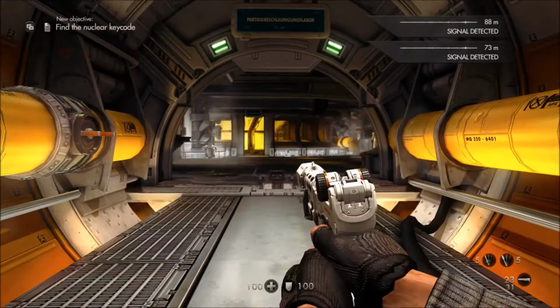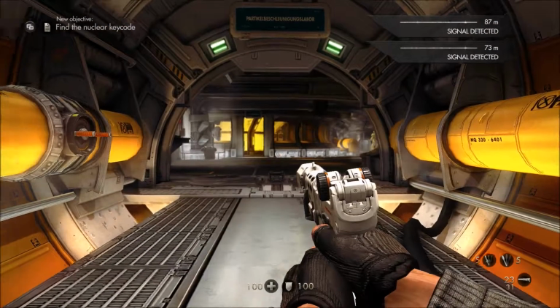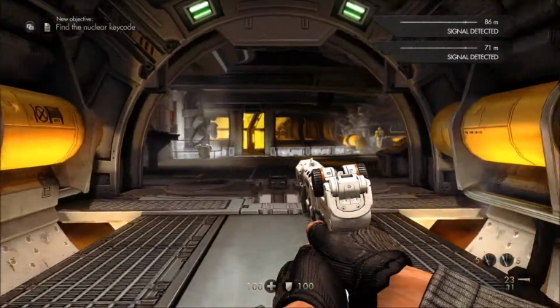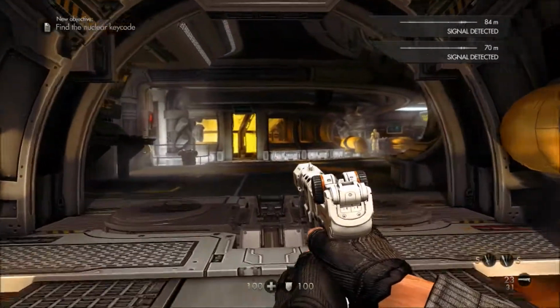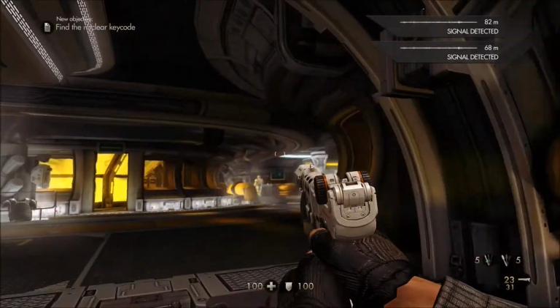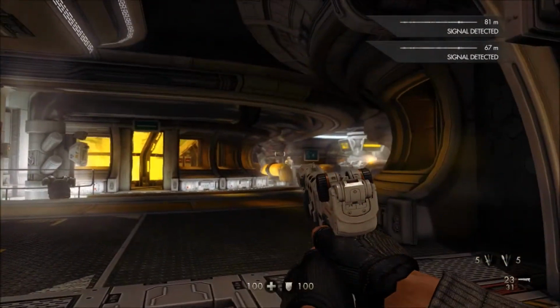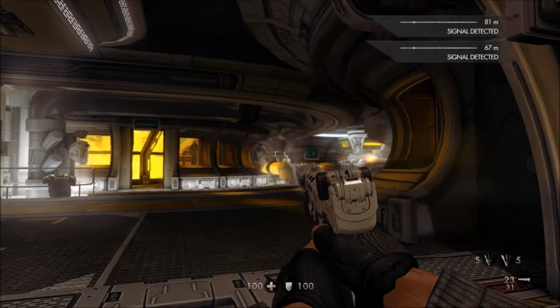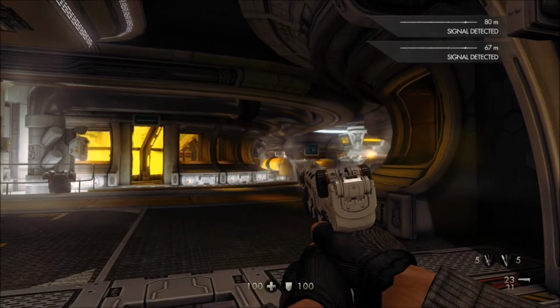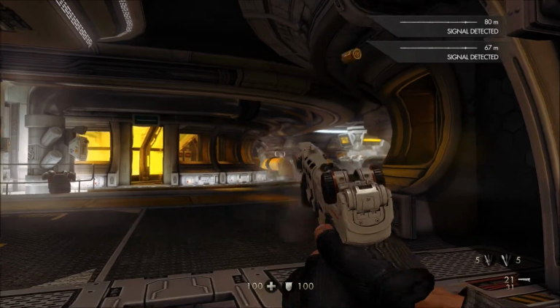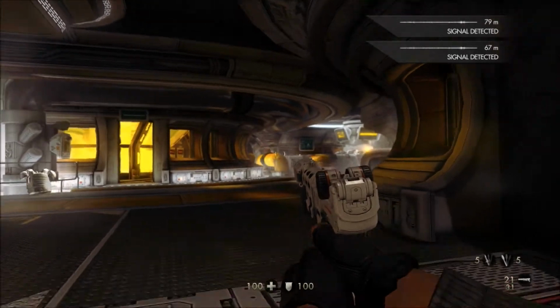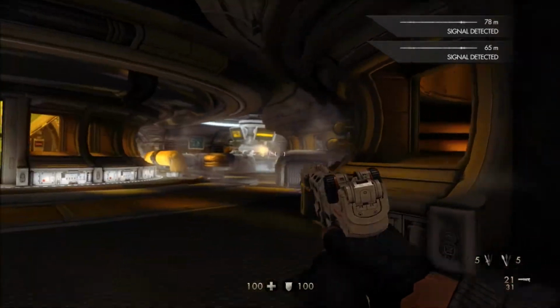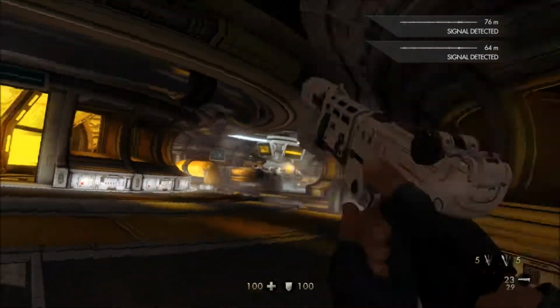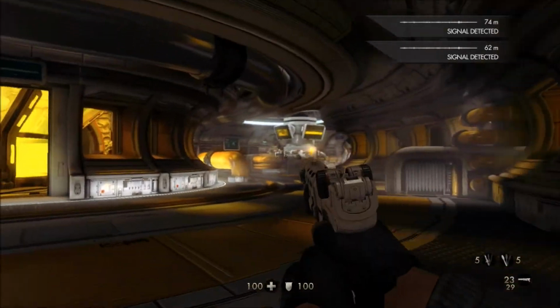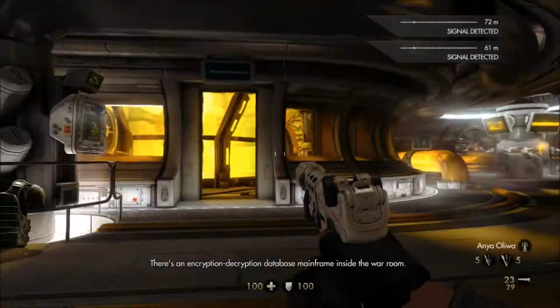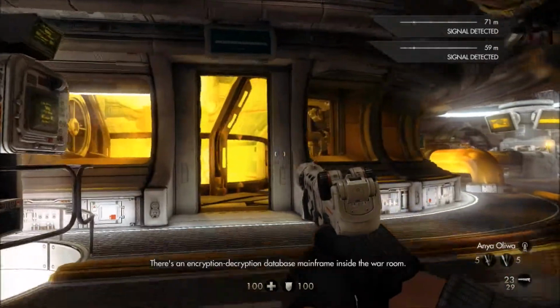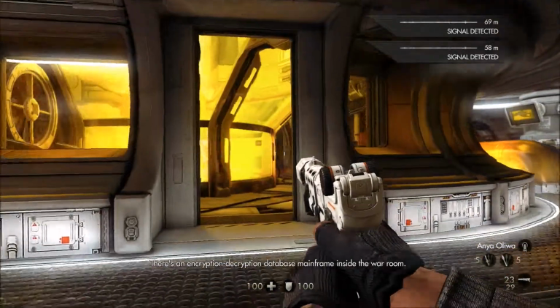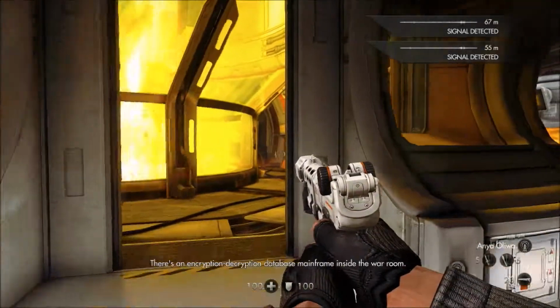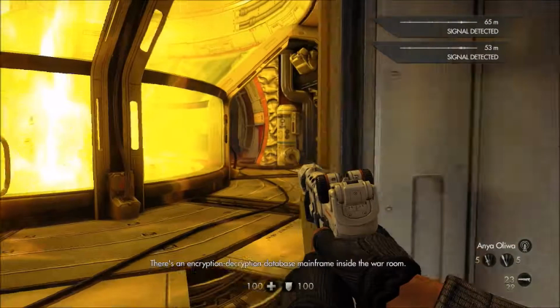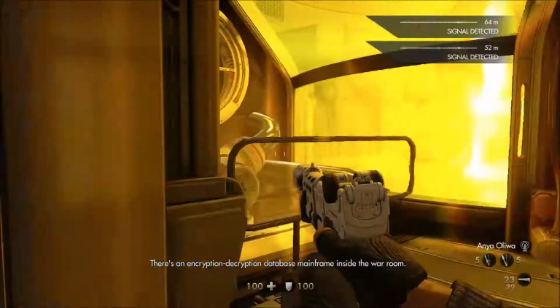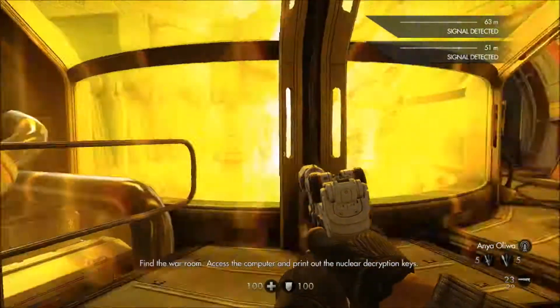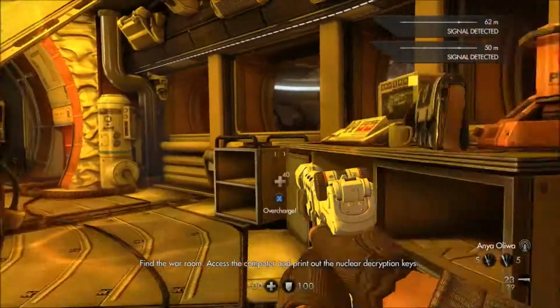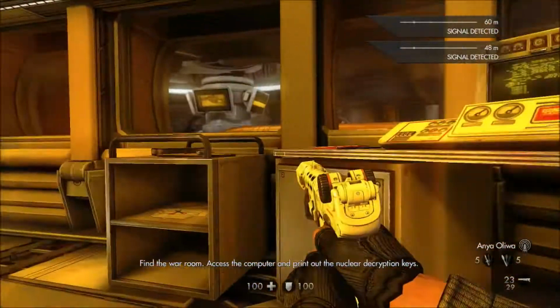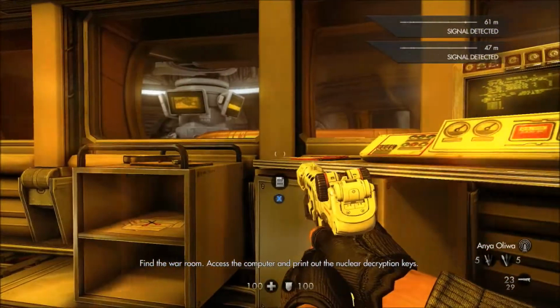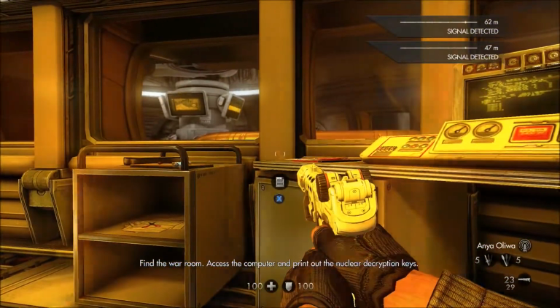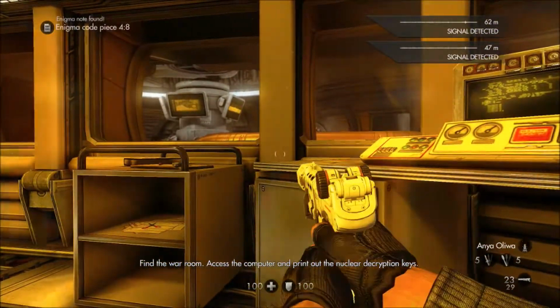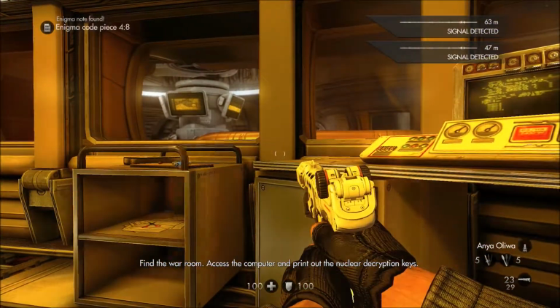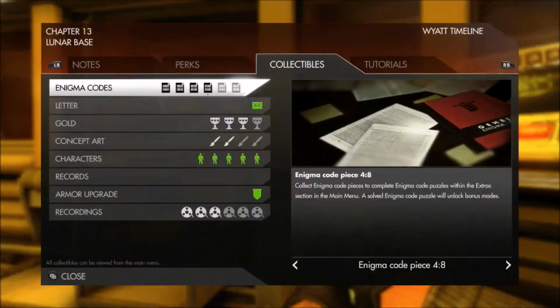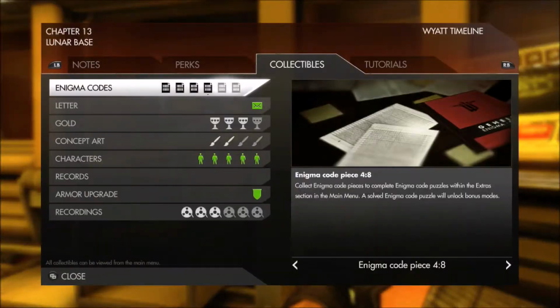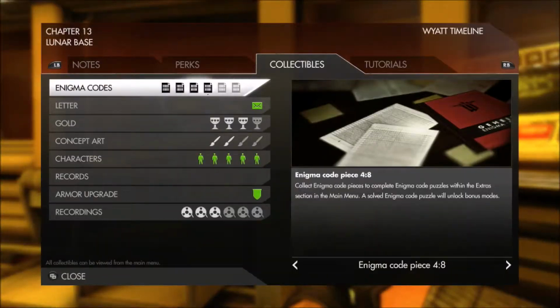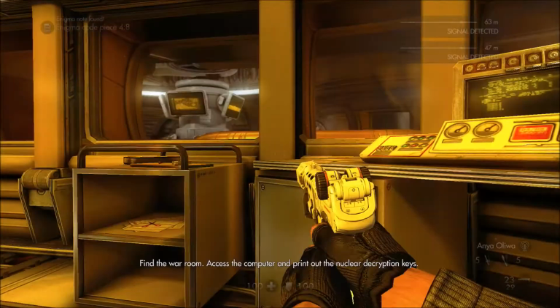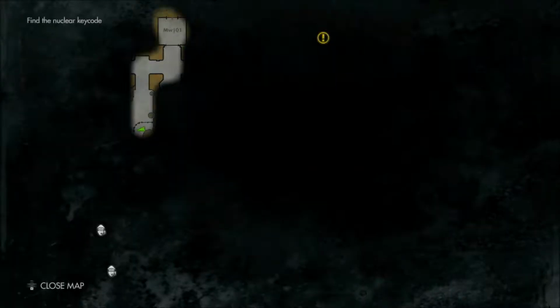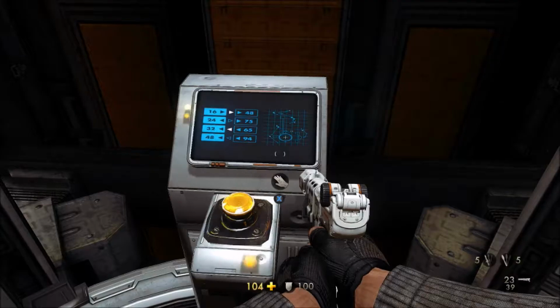As soon as you complete the cutting-off-the-shard-of-your-arm cutscene, we're going to come immediately forward and take an immediate right into this room — we're going to have to go here anyway to avoid the heavy. Once we do, on this desk is our next Enigma code.